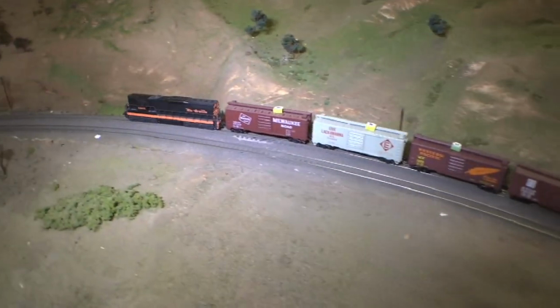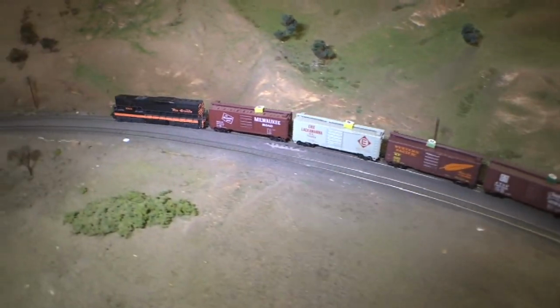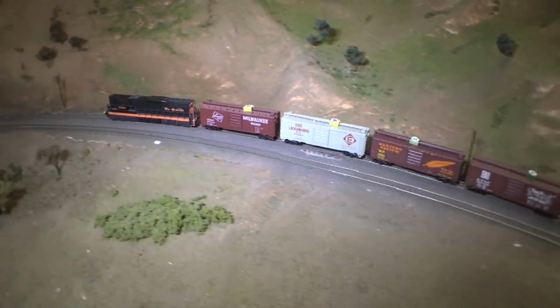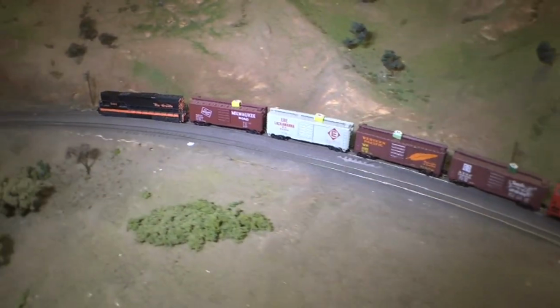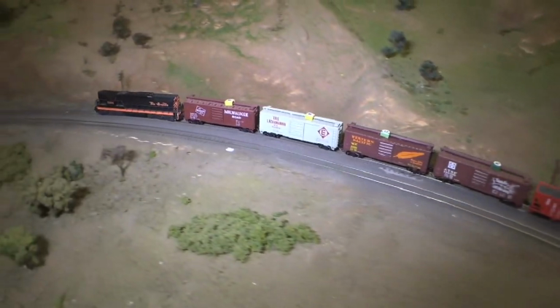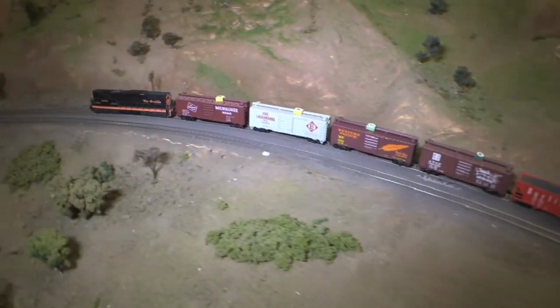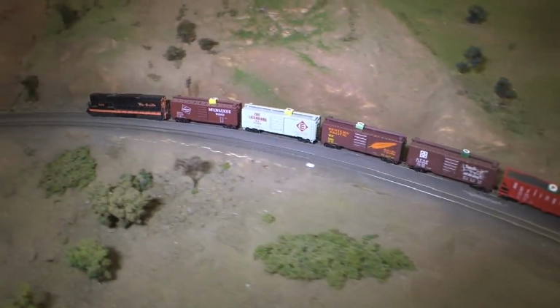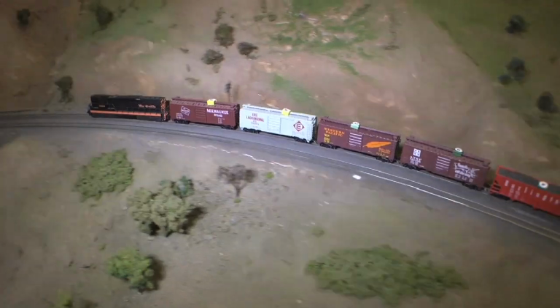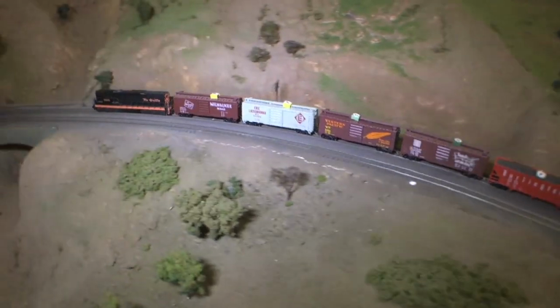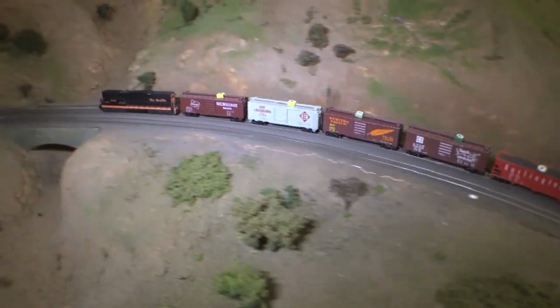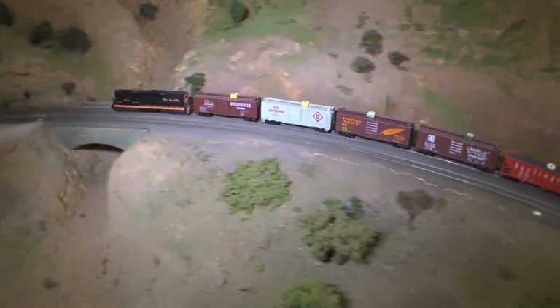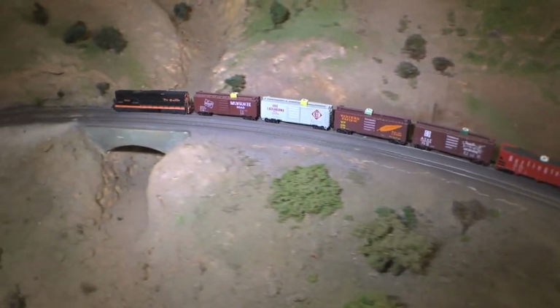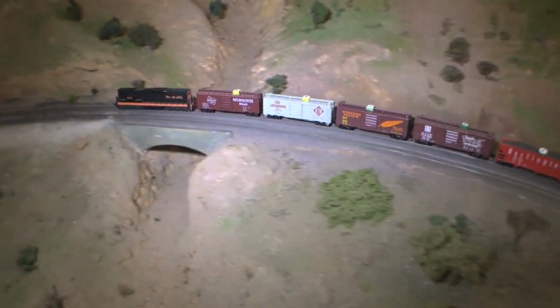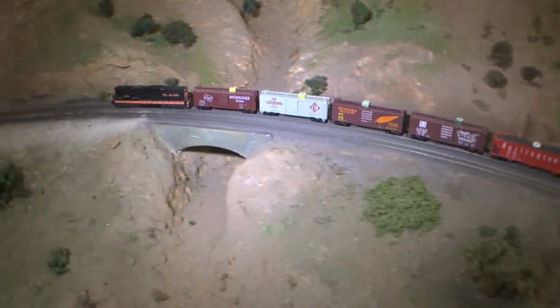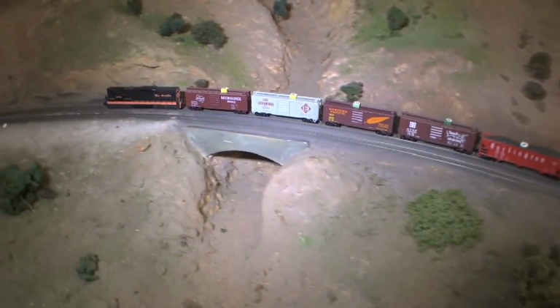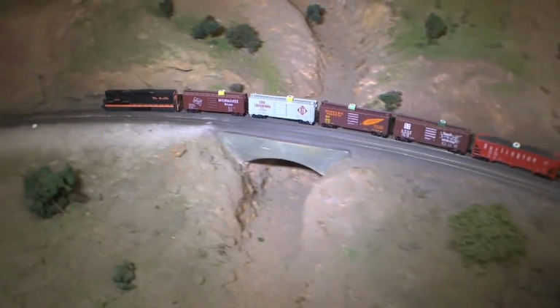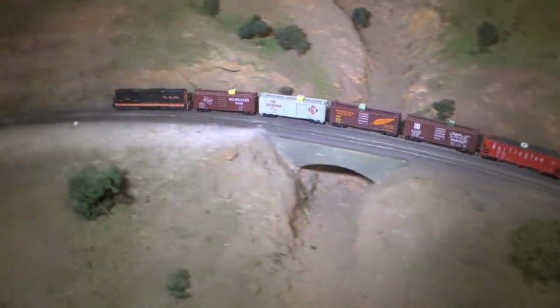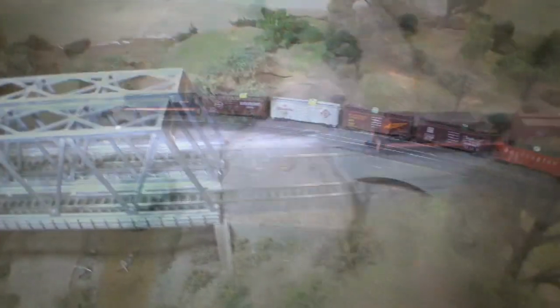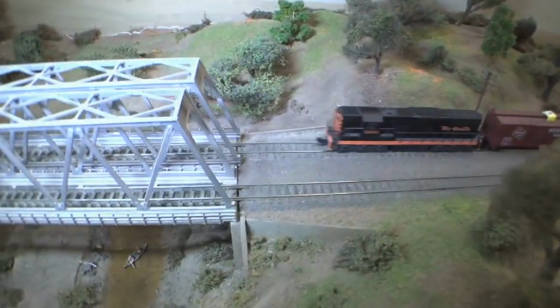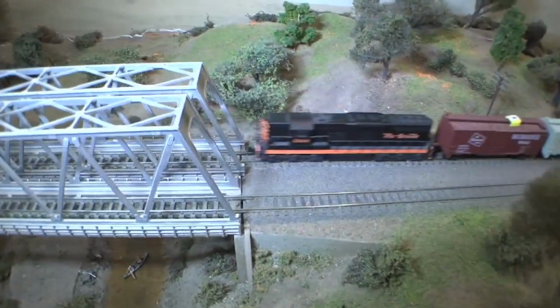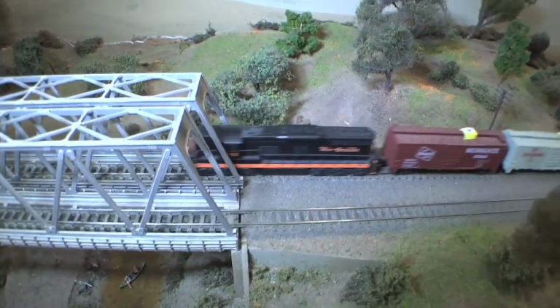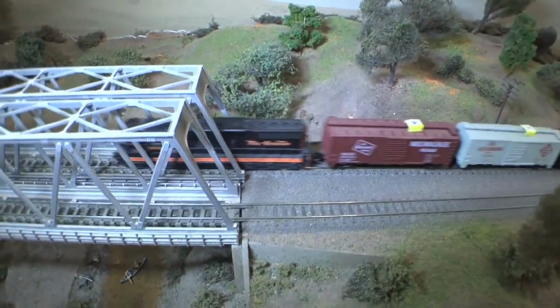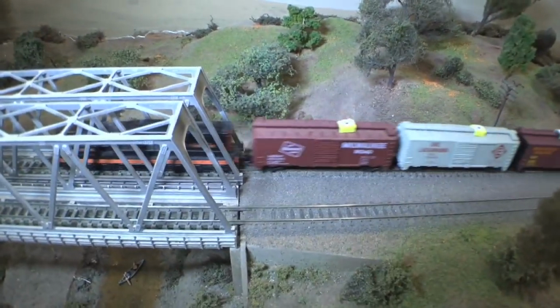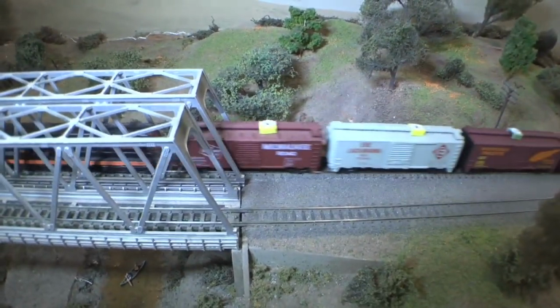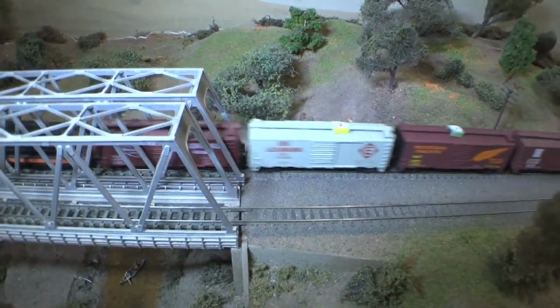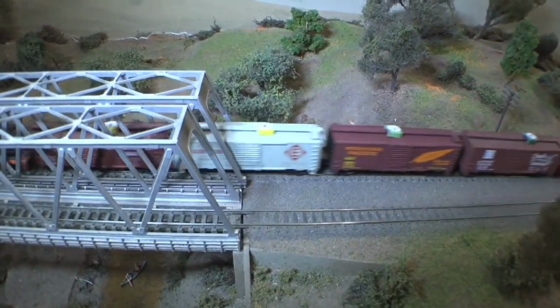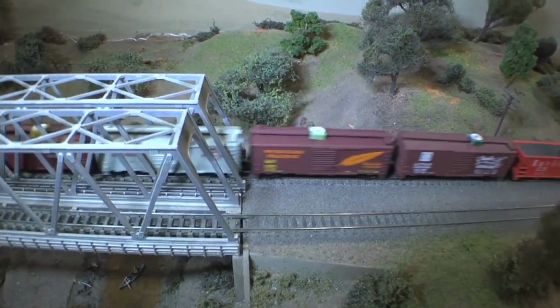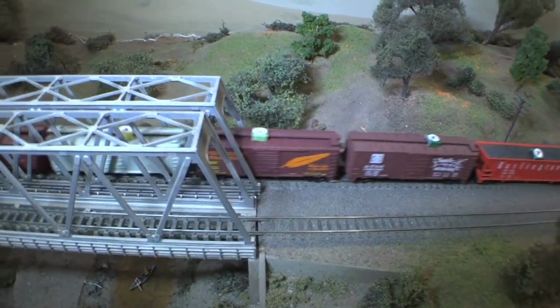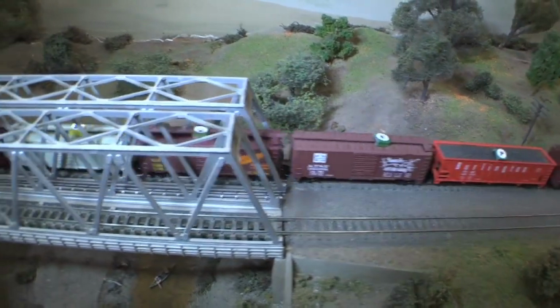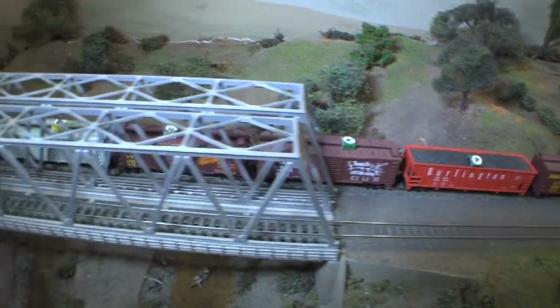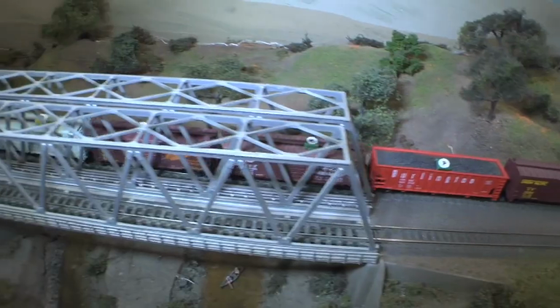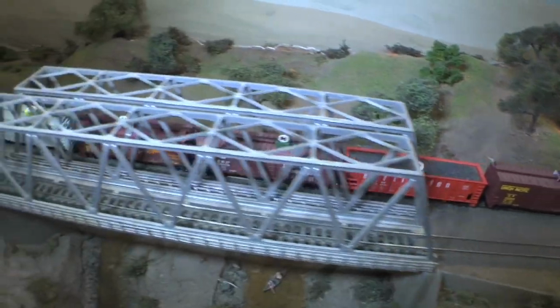A unique feature of this track plan is that a train will never pass through a scene more than once, except of course on the loop. This gives the appearance that a train is actually going somewhere and not just running around in circles.